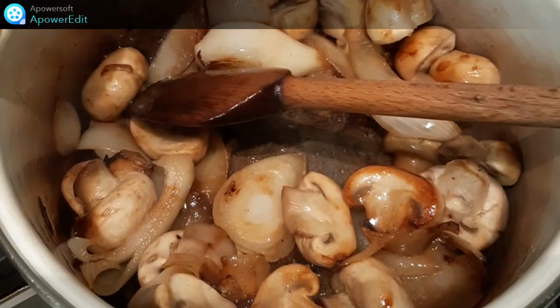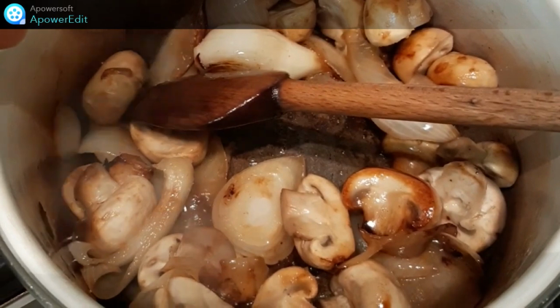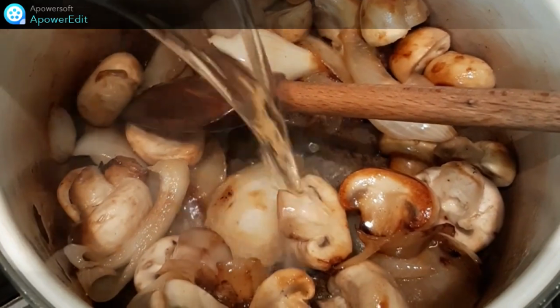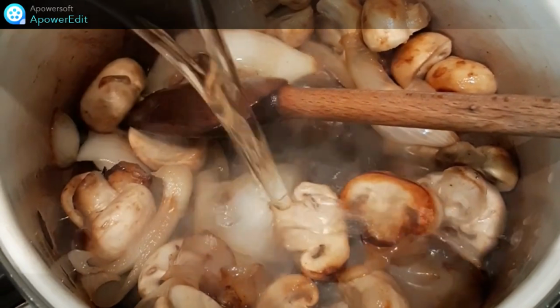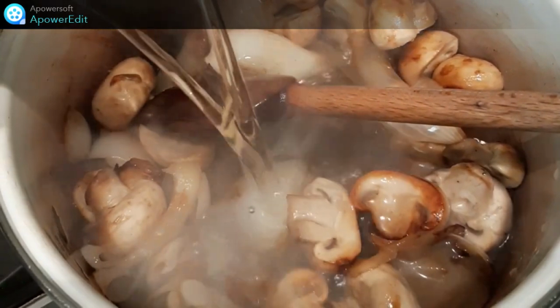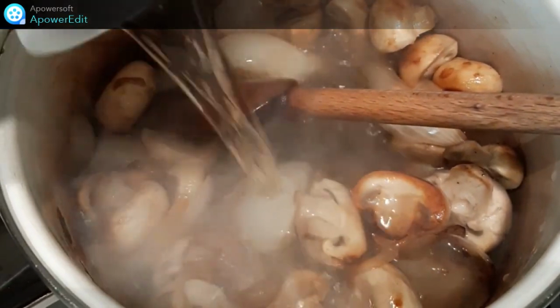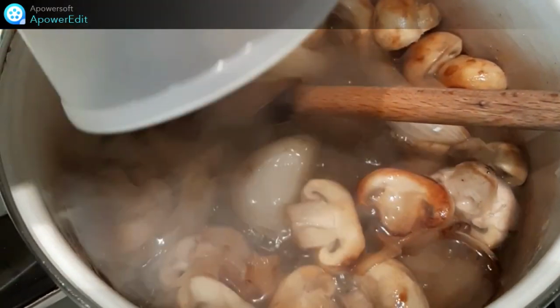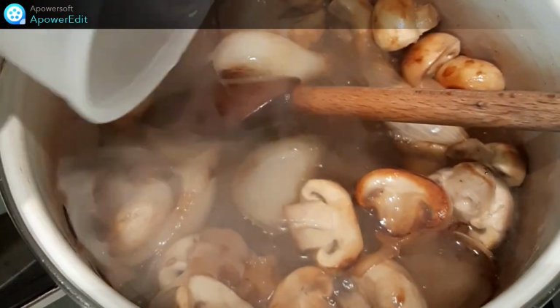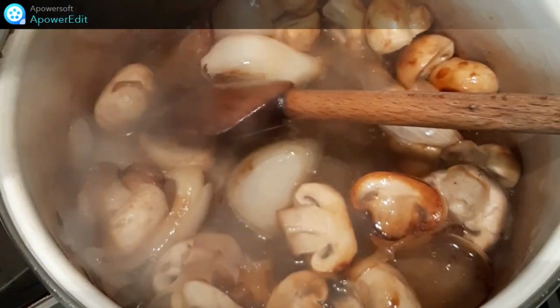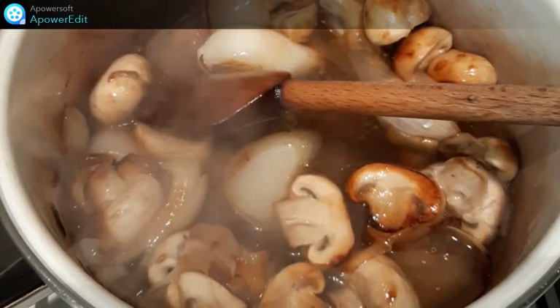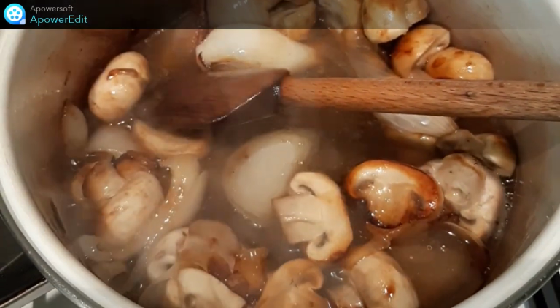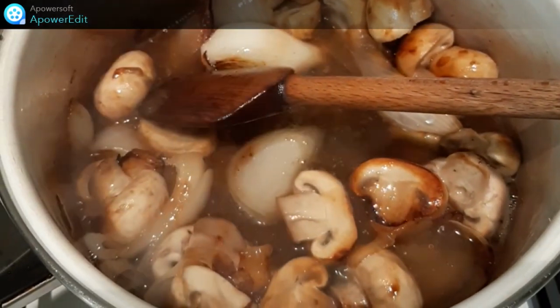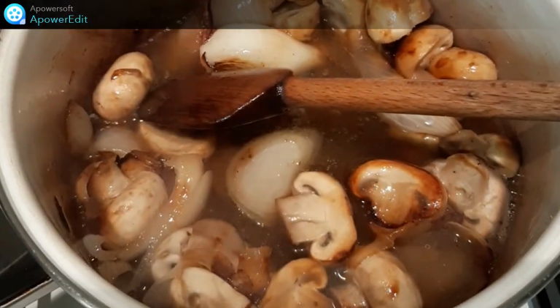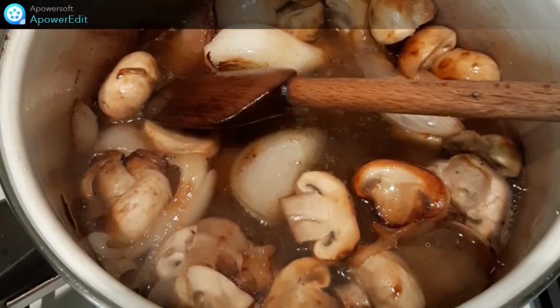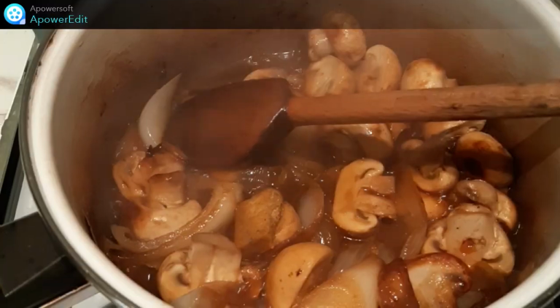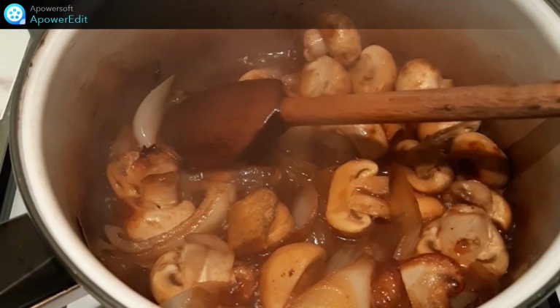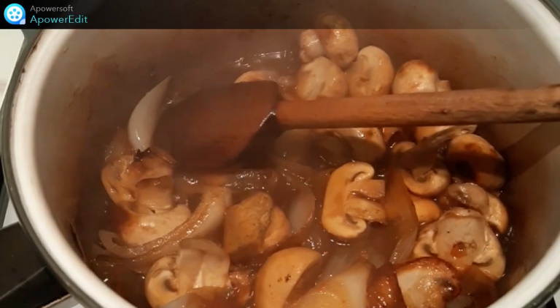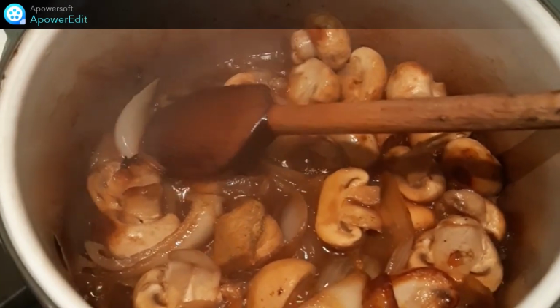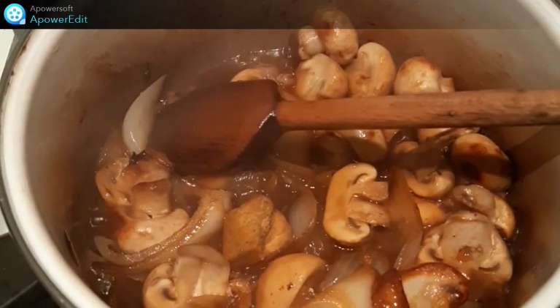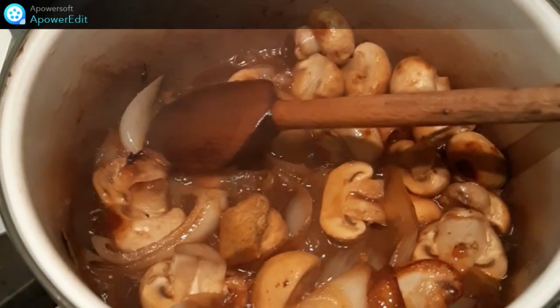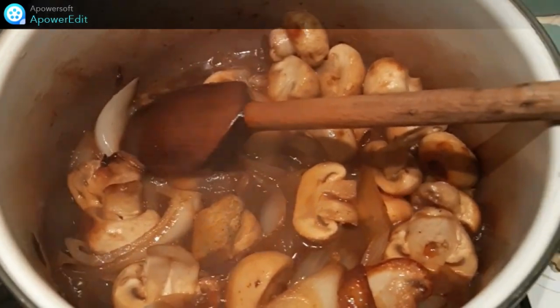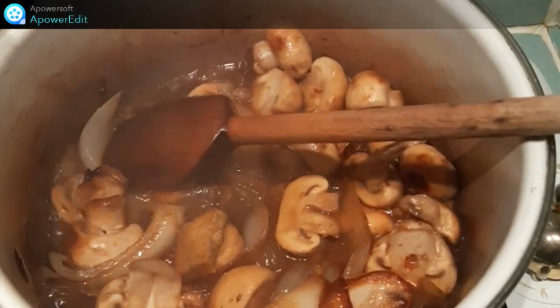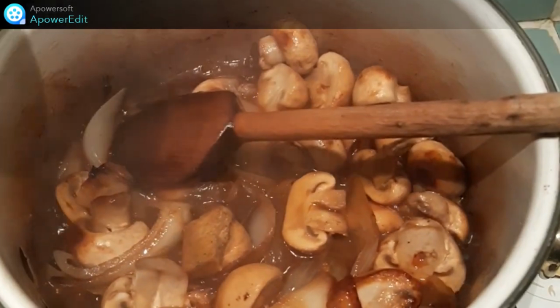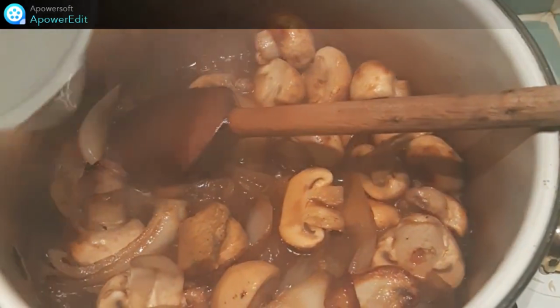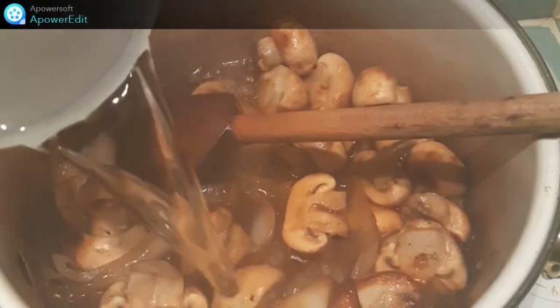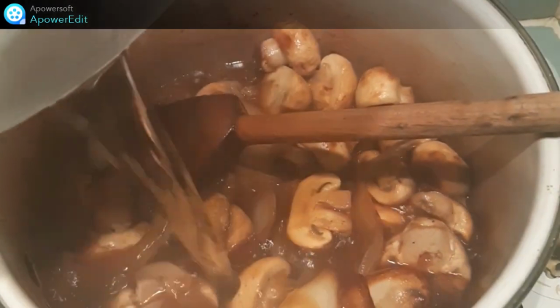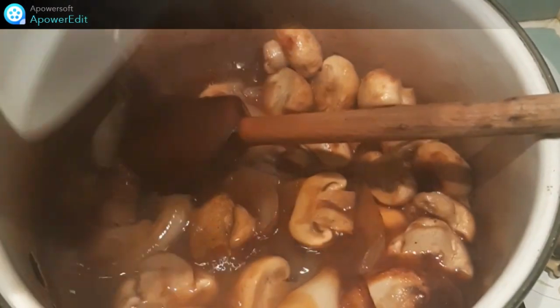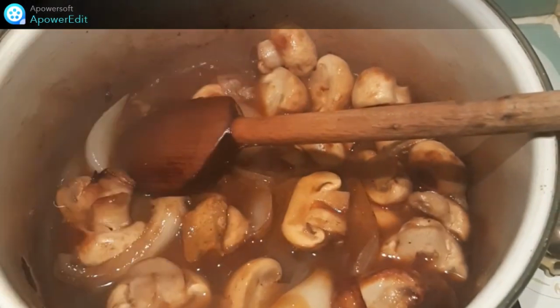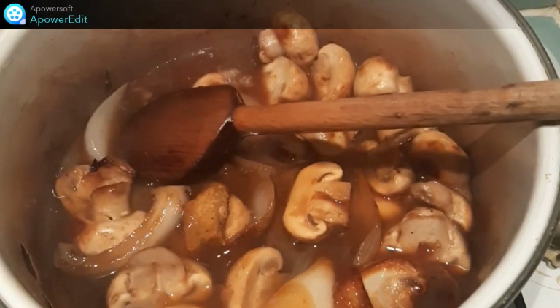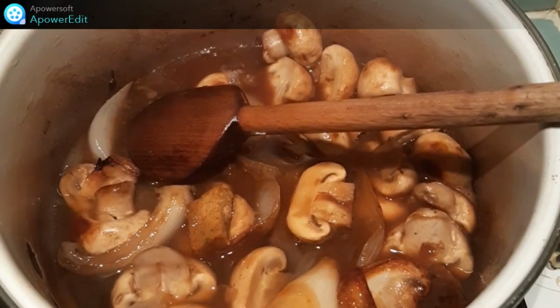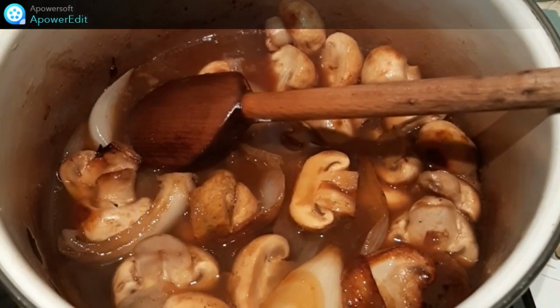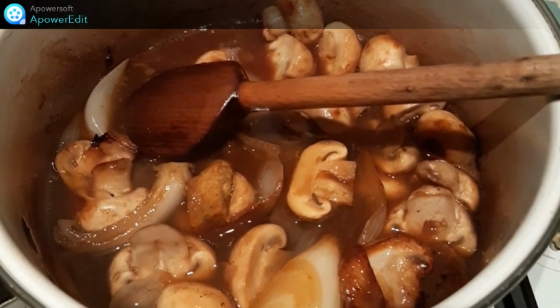Je verse ensuite le vin blanc et je laisse réduire d'un tiers. J'ajoute mon cube de bouillon de volaille, l'eau et je prolonge la cuisson de 5 minutes.